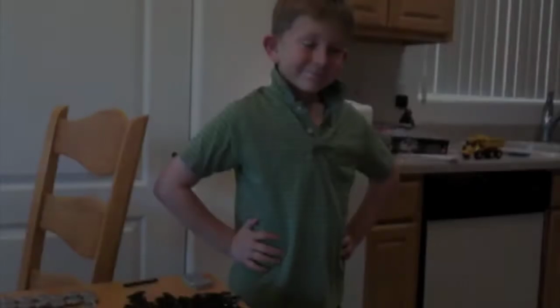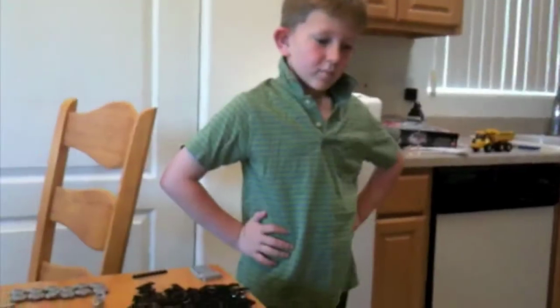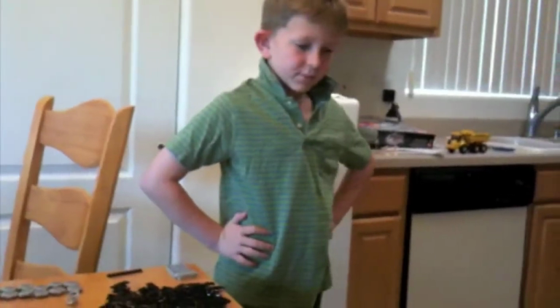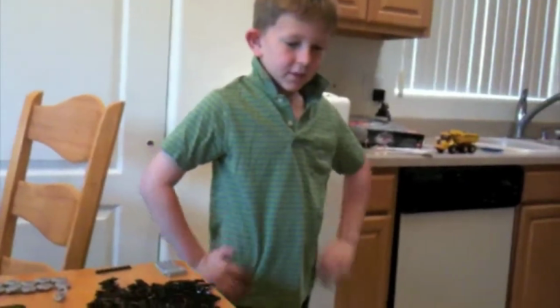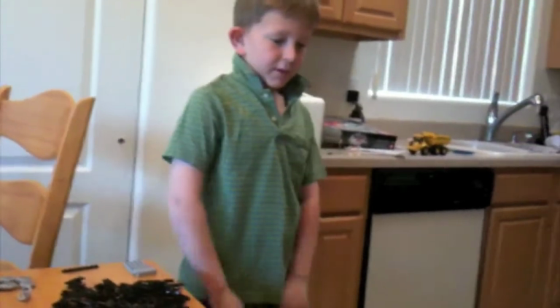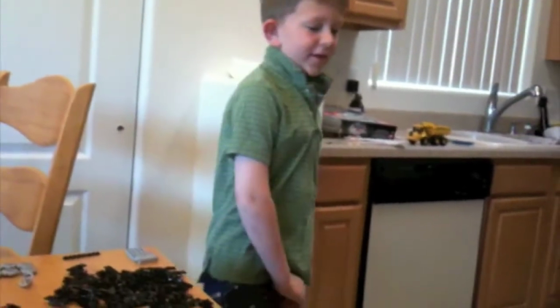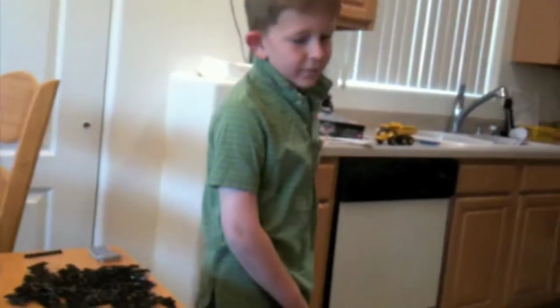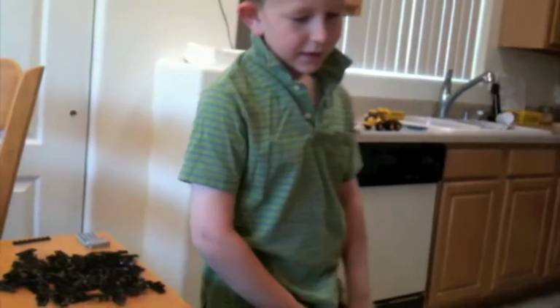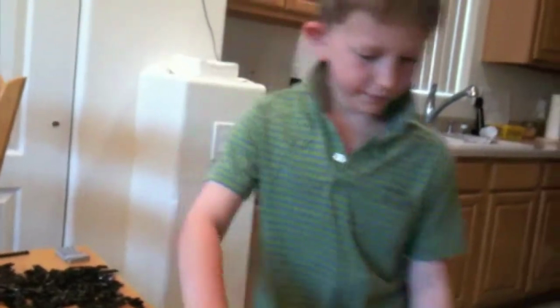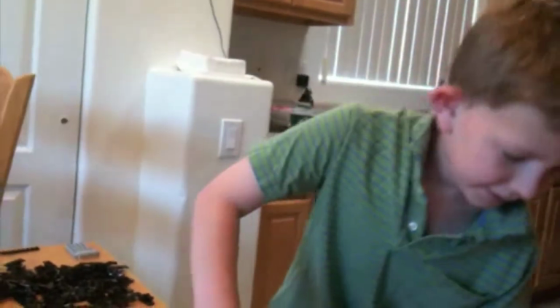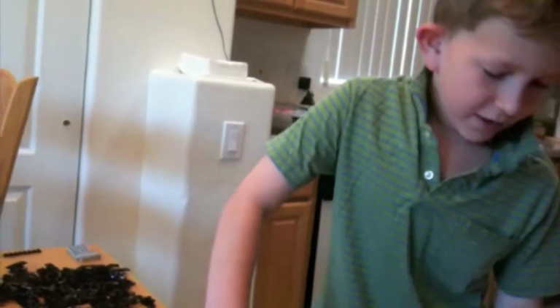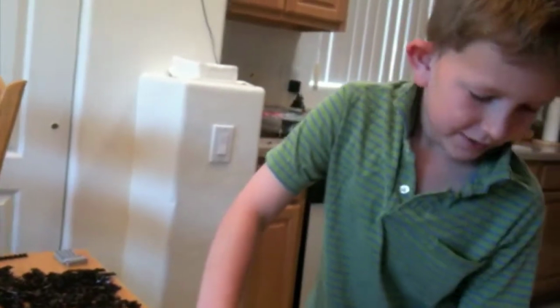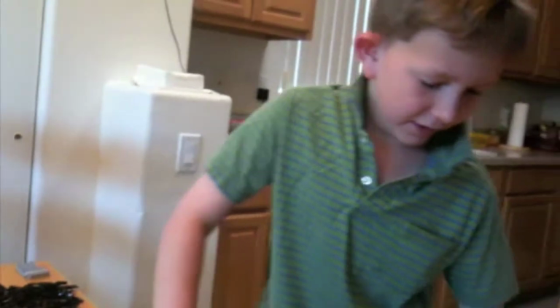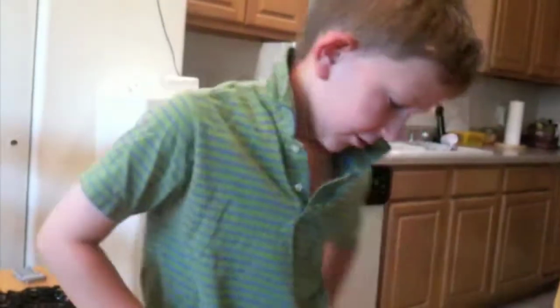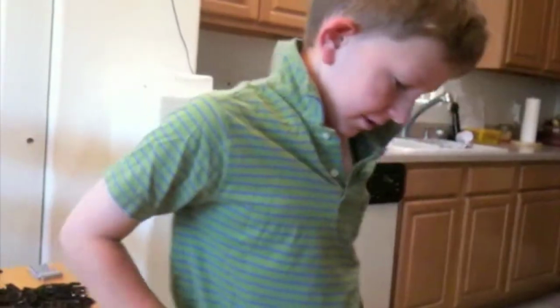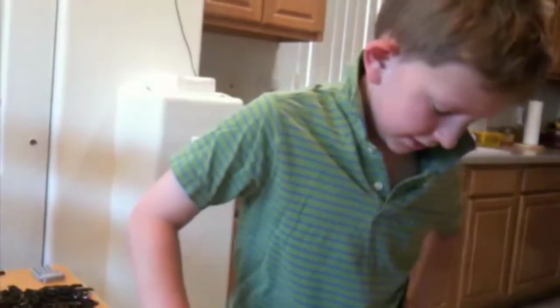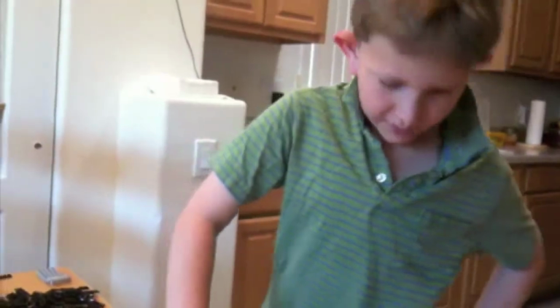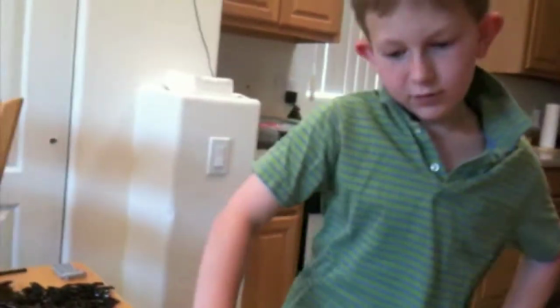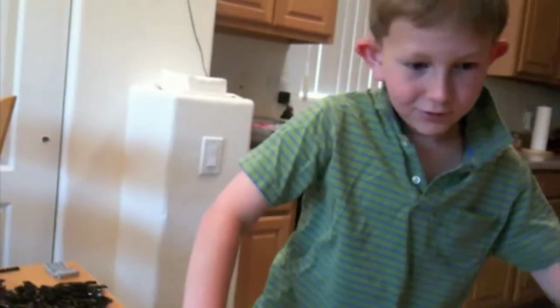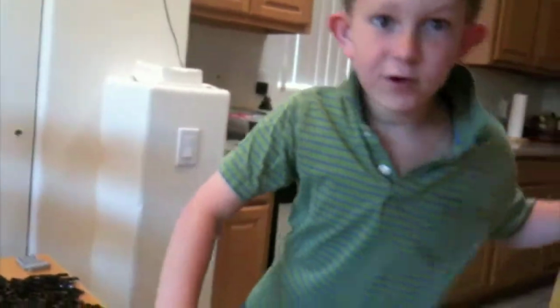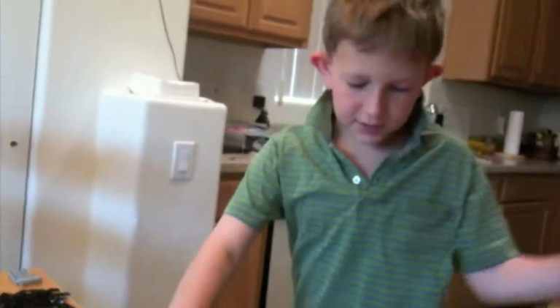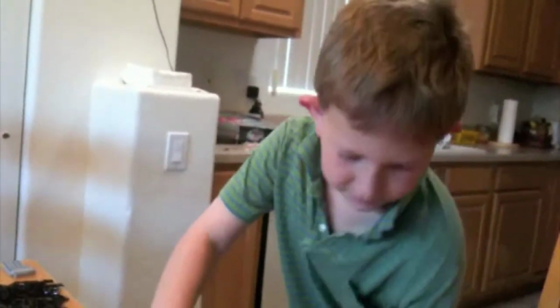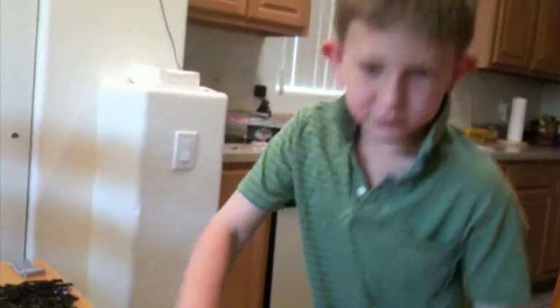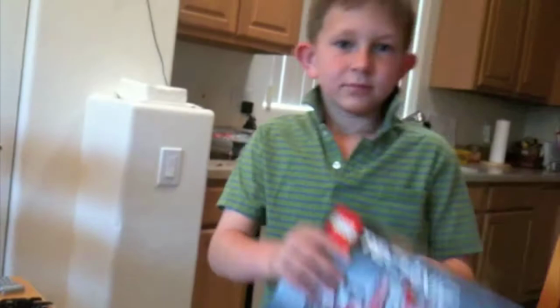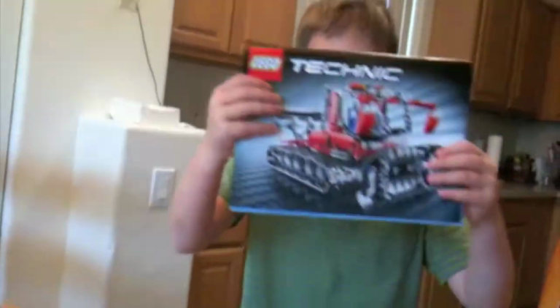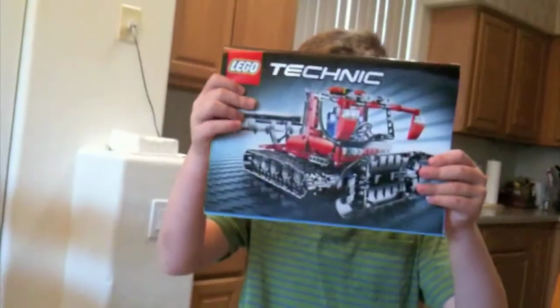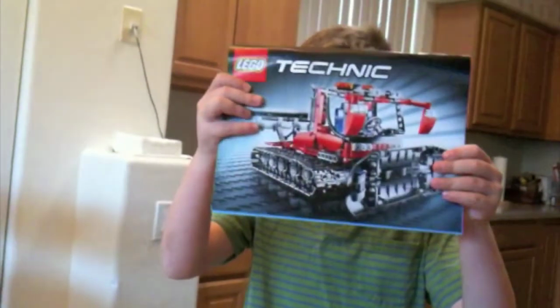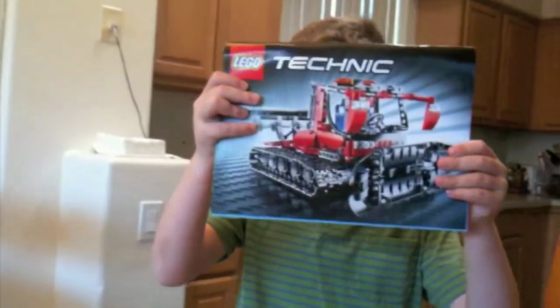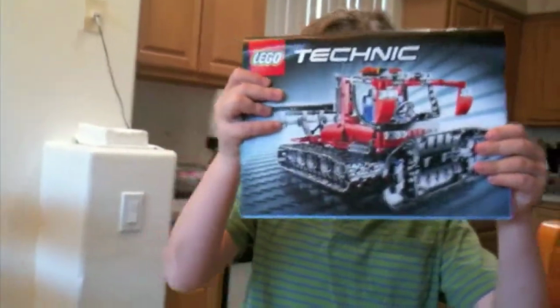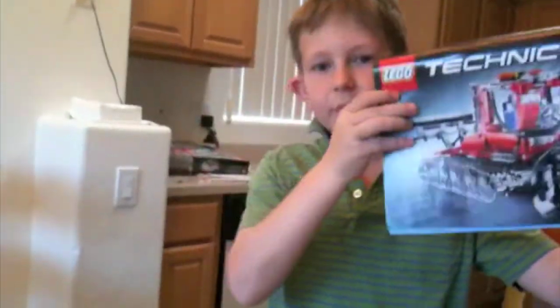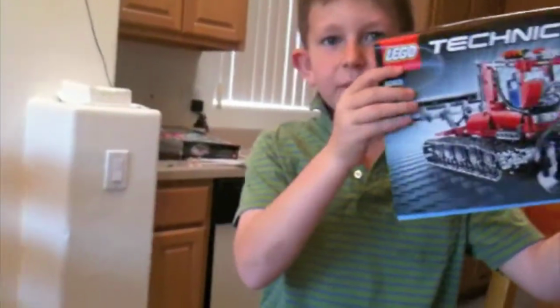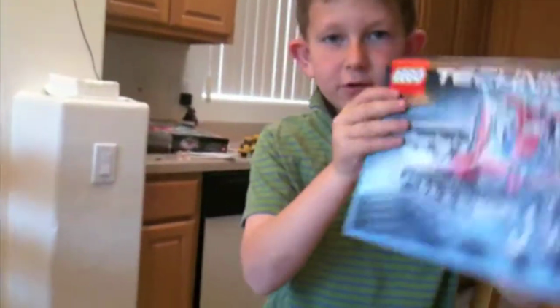Hey, Walker. What's up today? Well, today I'm making a technical project. It kind of looks like a snow groomer. Yeah, this is what I'm going to be building today.